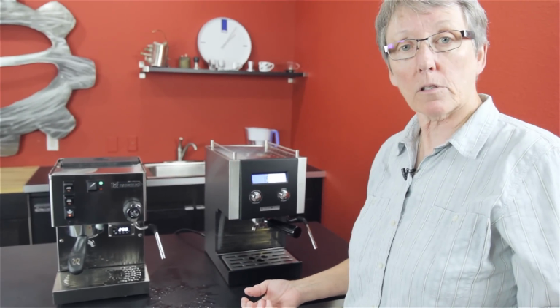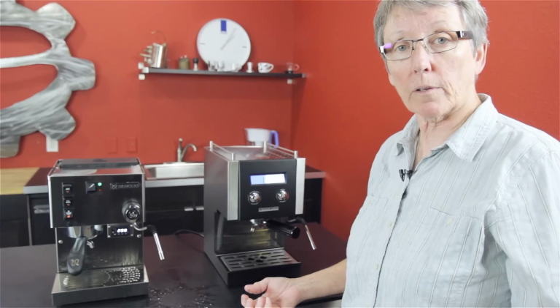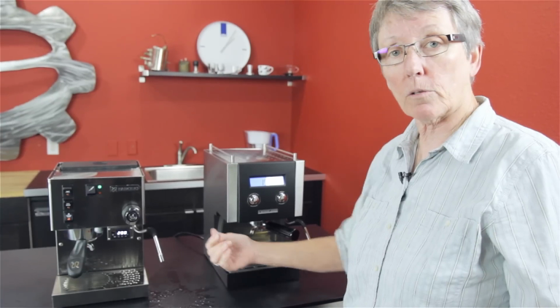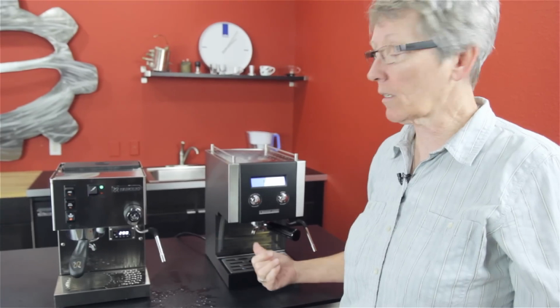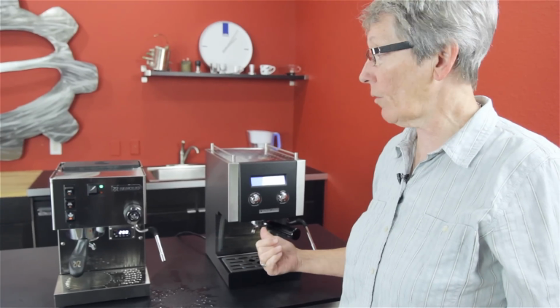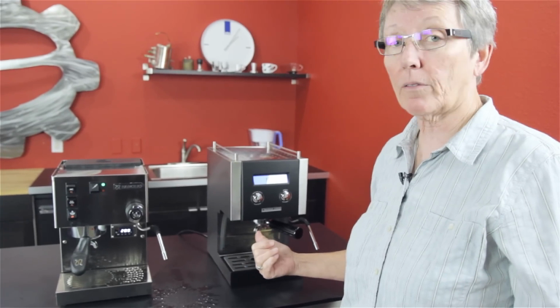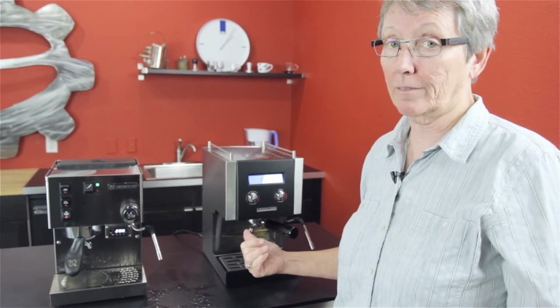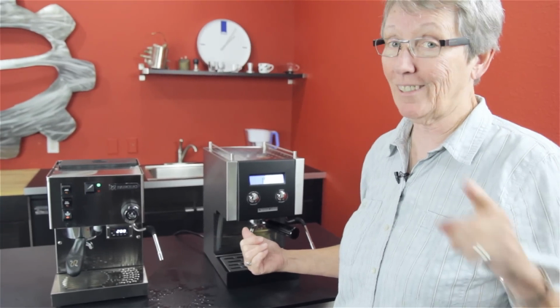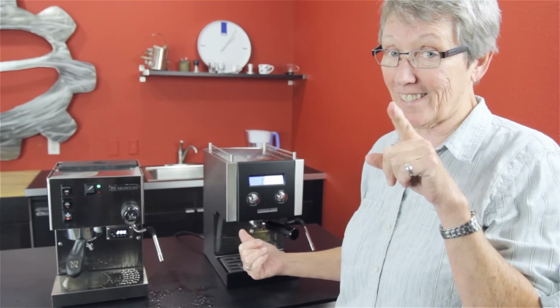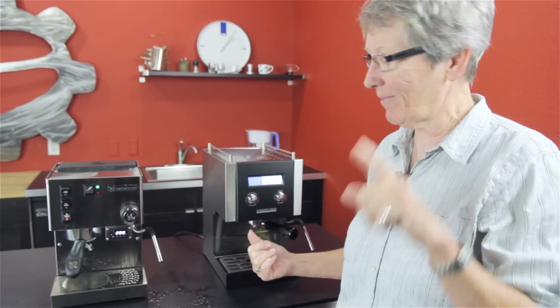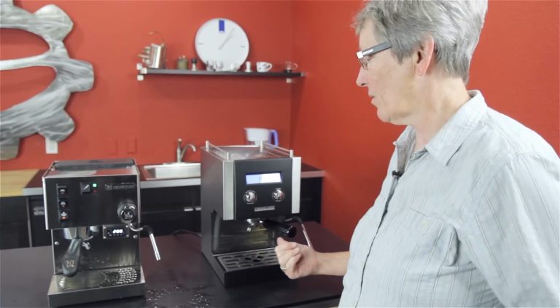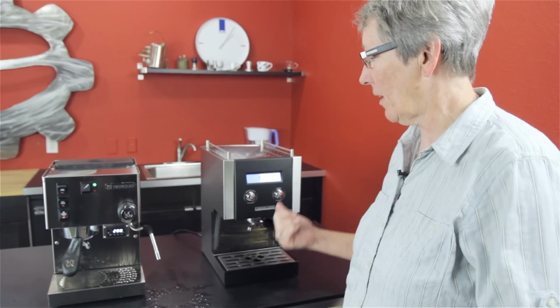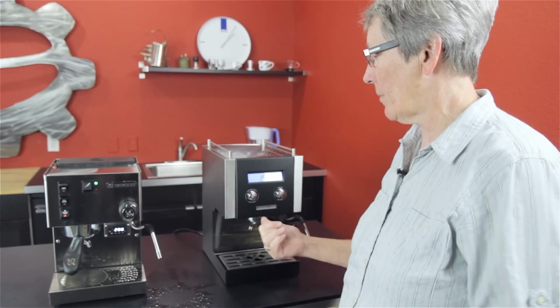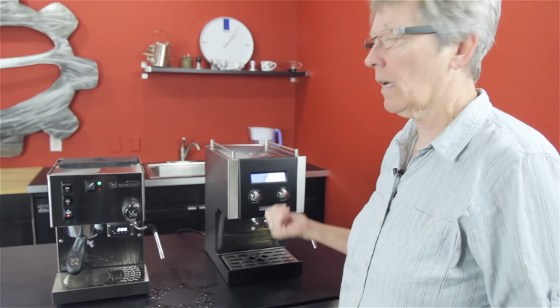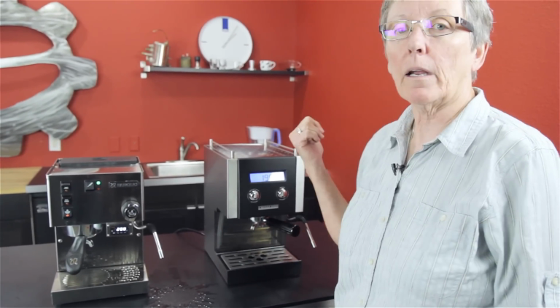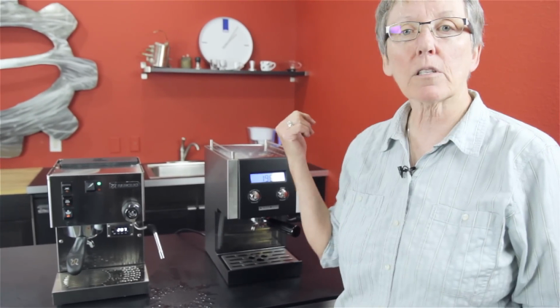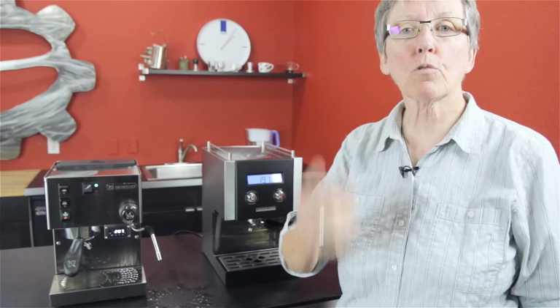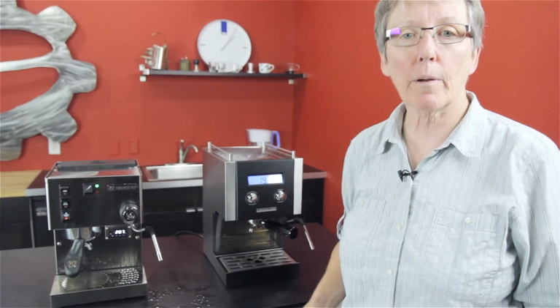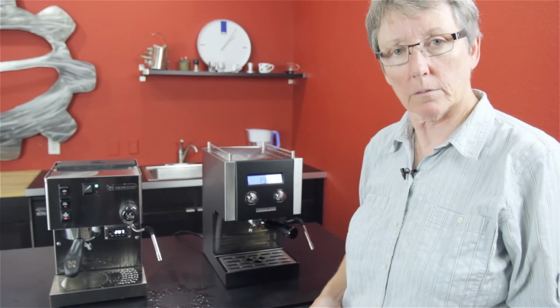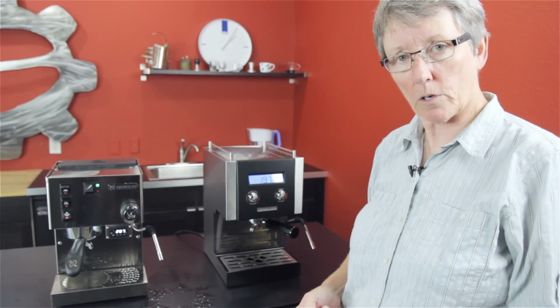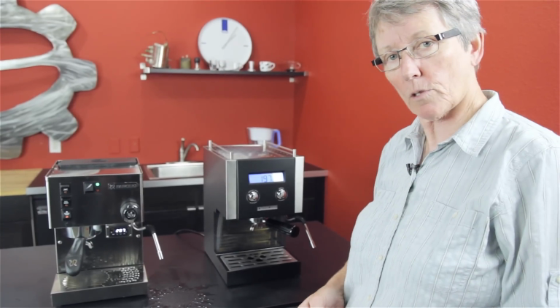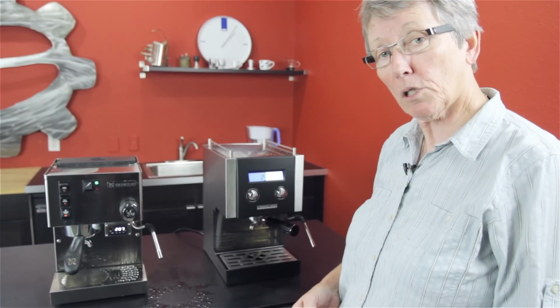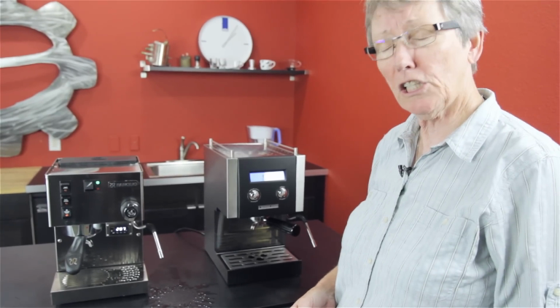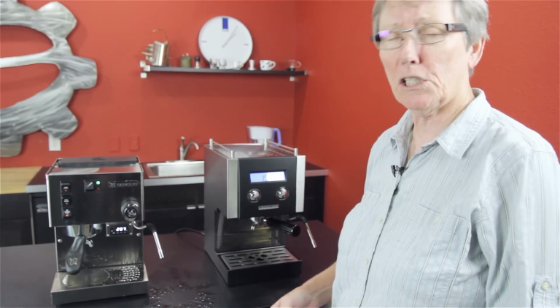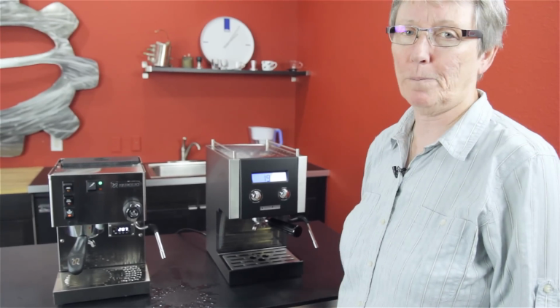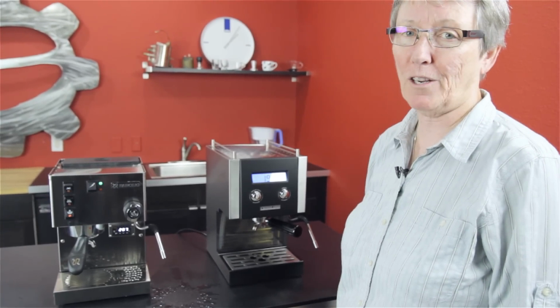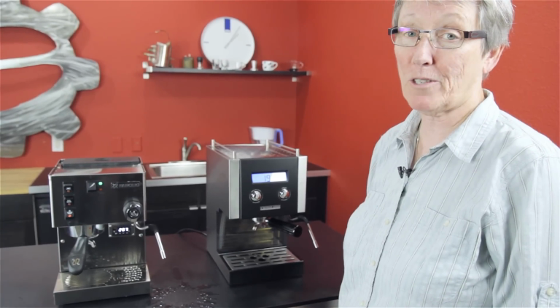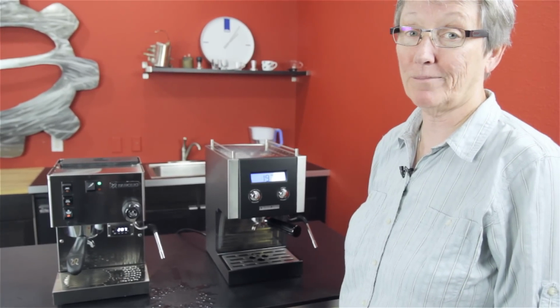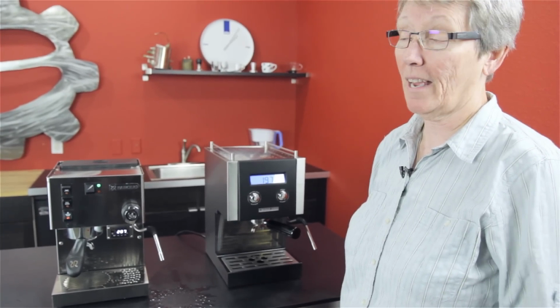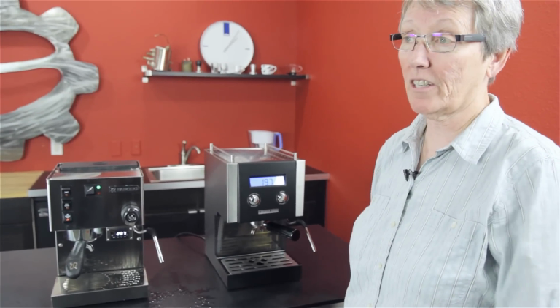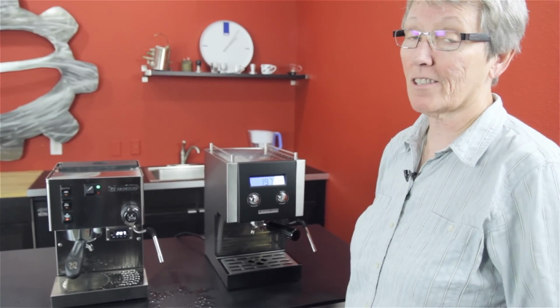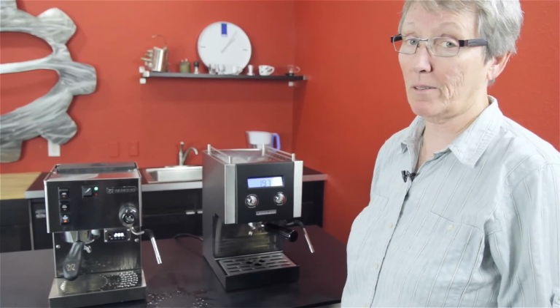Let us know what you think of these two machines in the comments below, because I know you guys have them. Subscribe to our YouTube channel, and thank you for watching. Catch you on the next comparison.